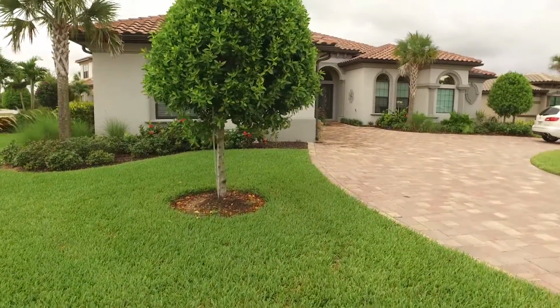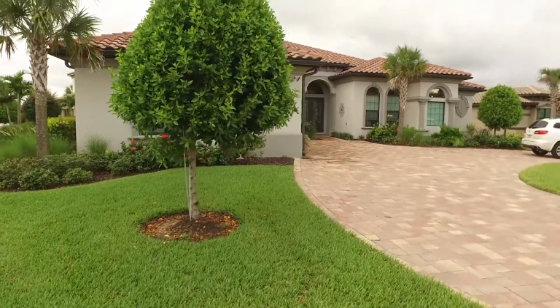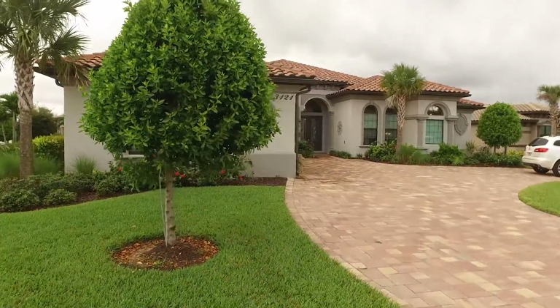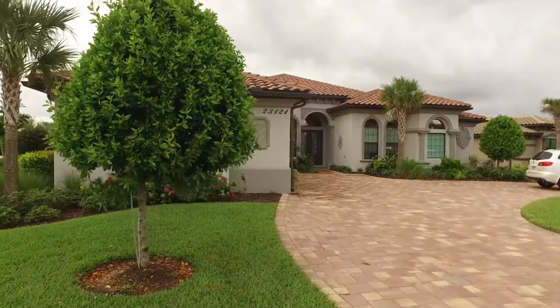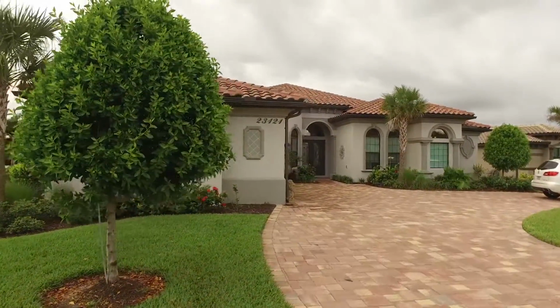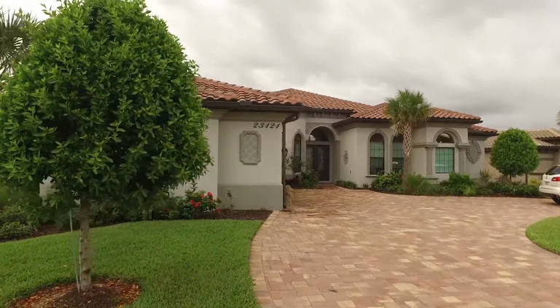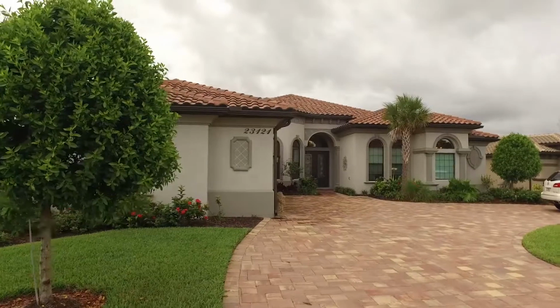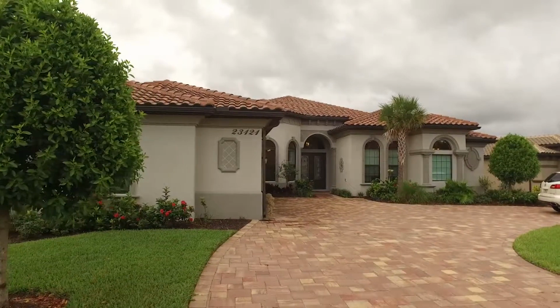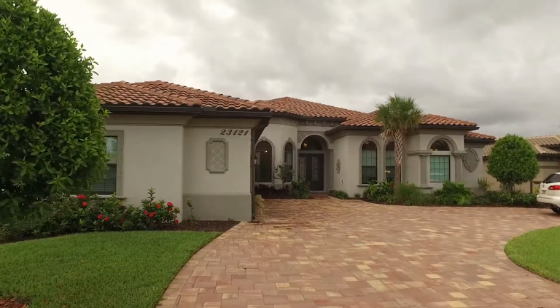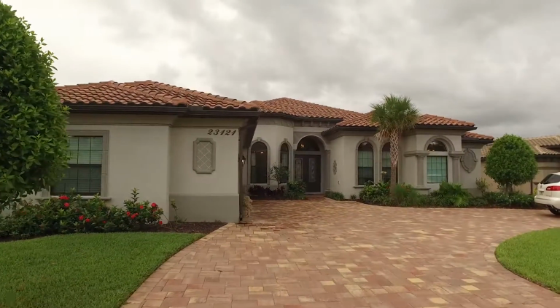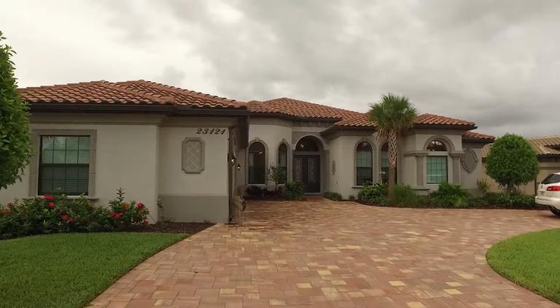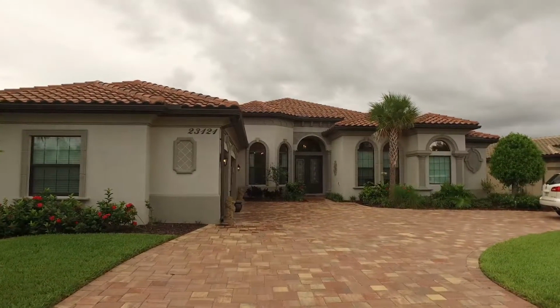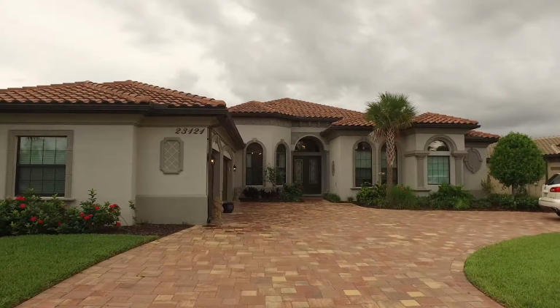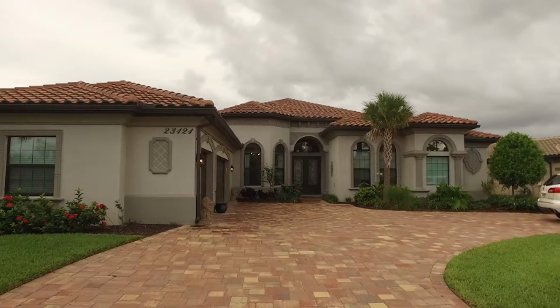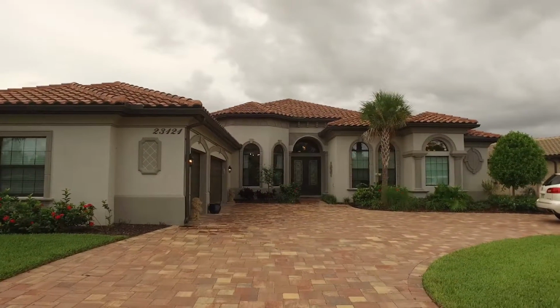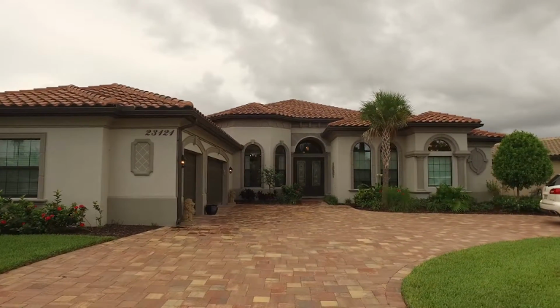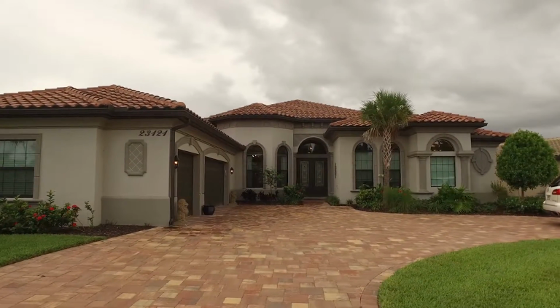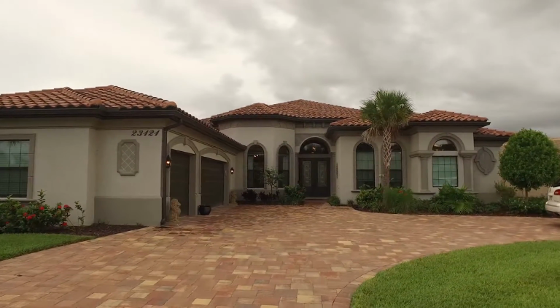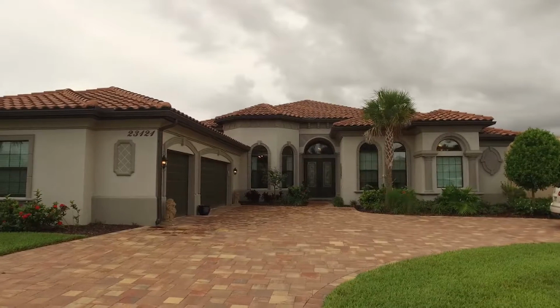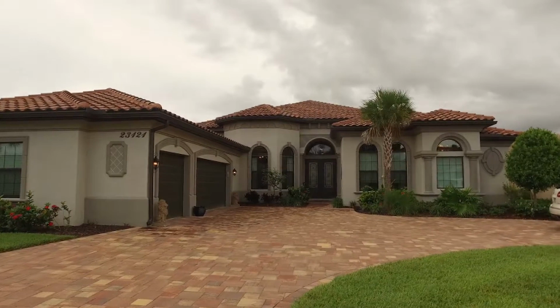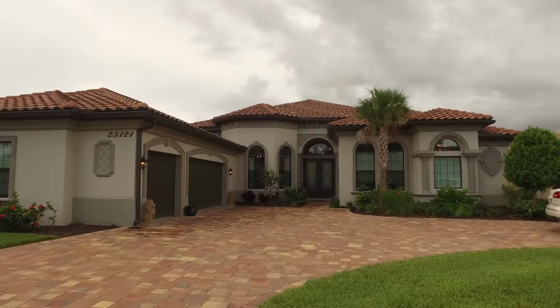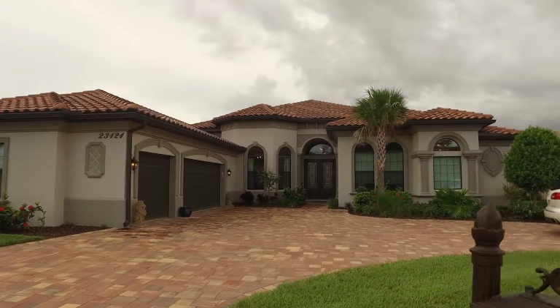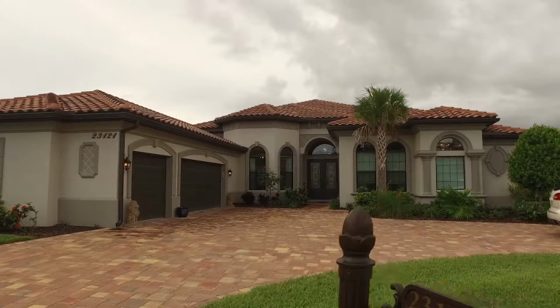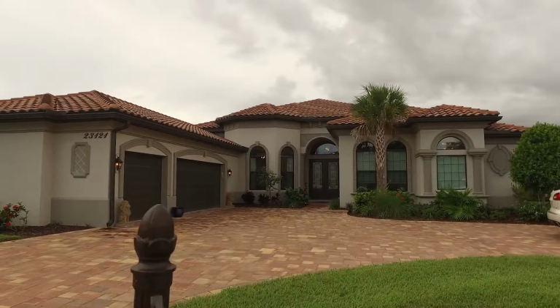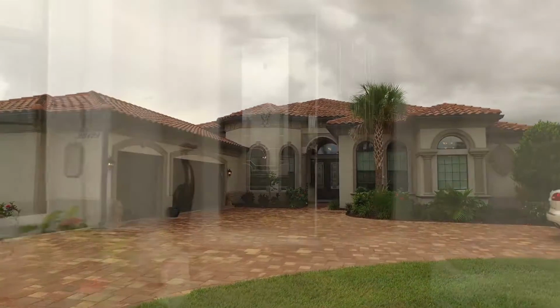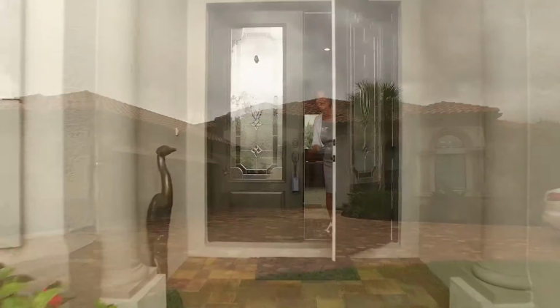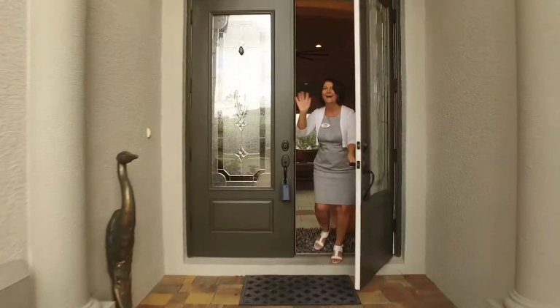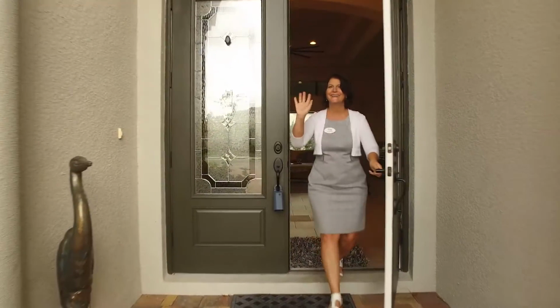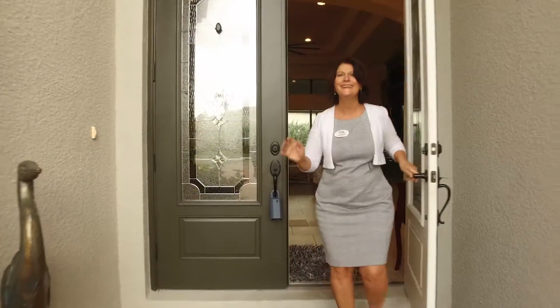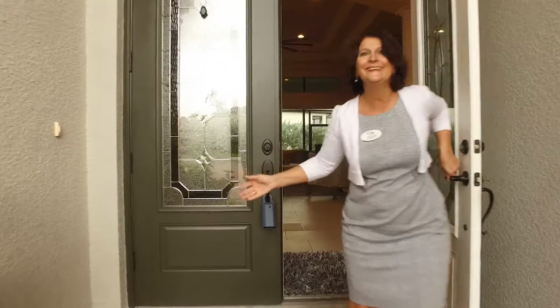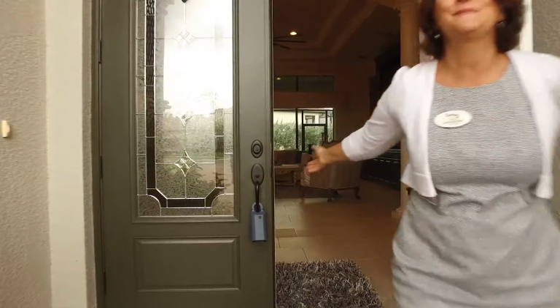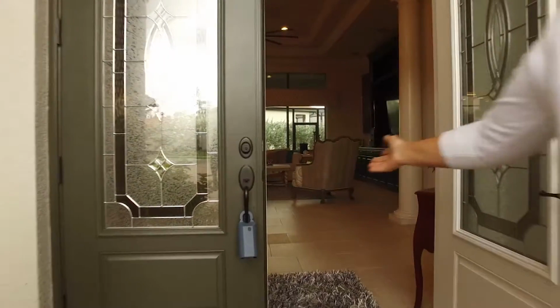There are endless opportunities for recreation here at Bonita Lakes. There's a resort-style pool and spa, a splash pad for the kids, and a covered lanai so that if you want to relax in the shade, you can stretch out and enjoy.